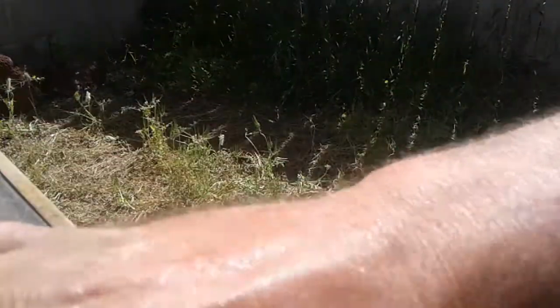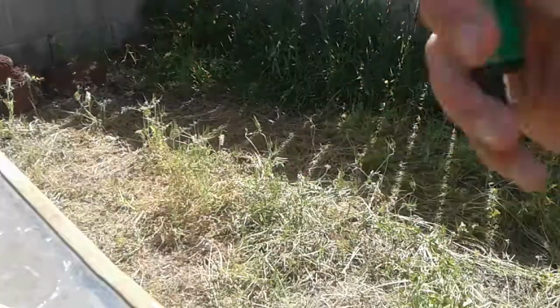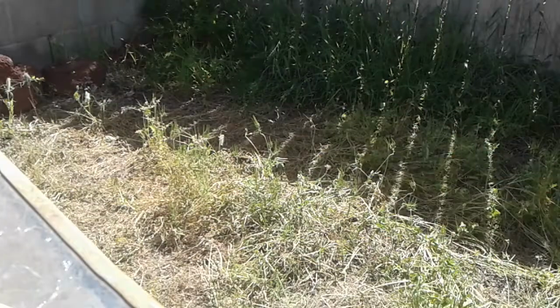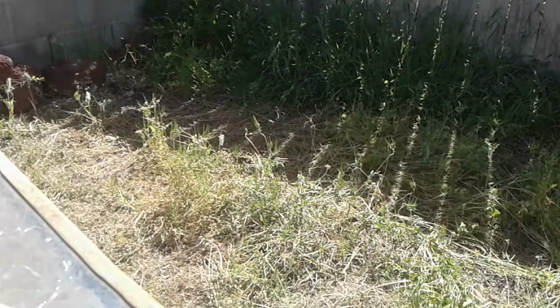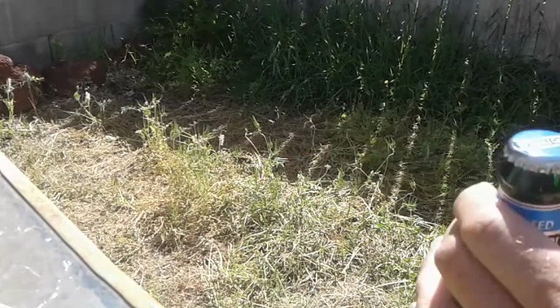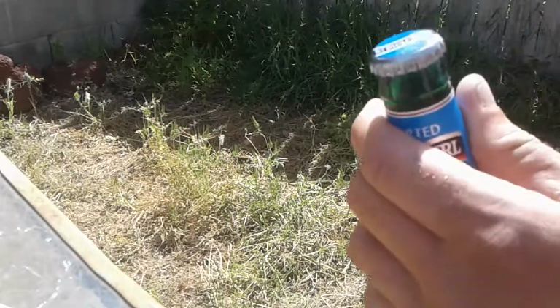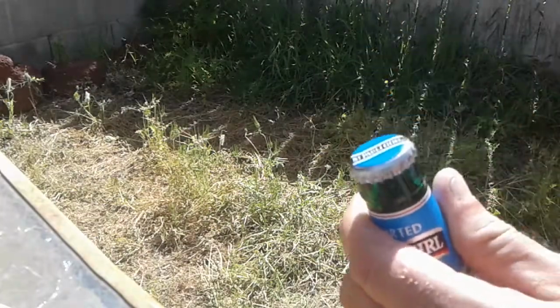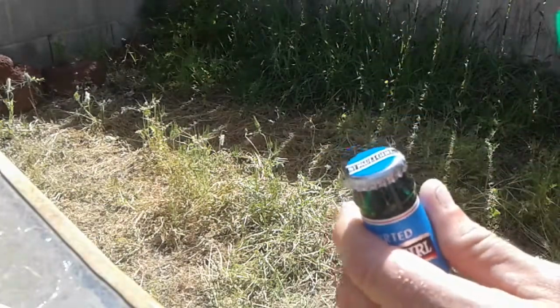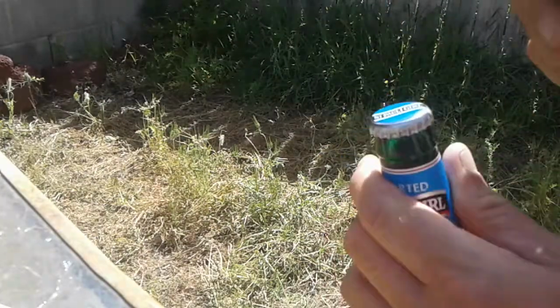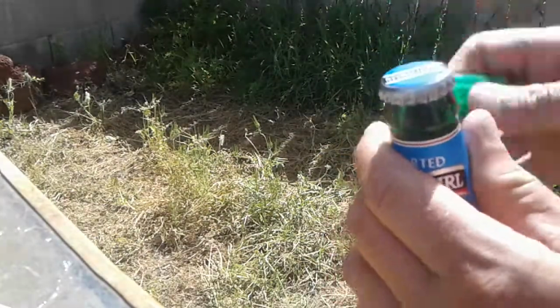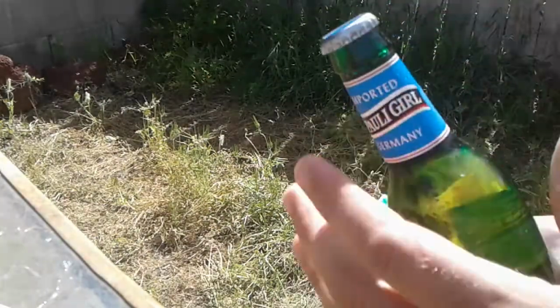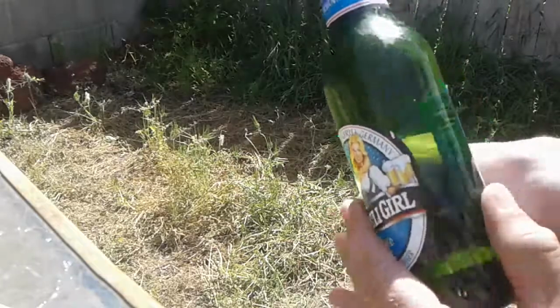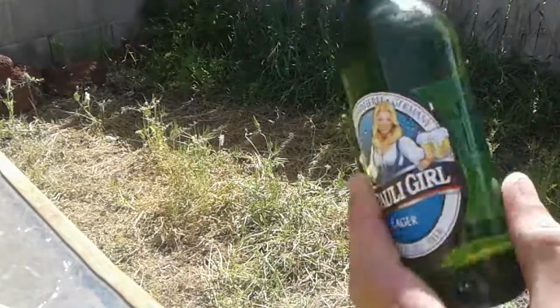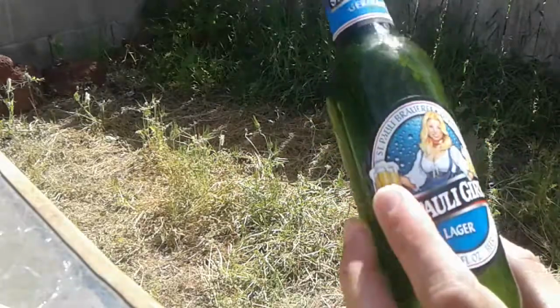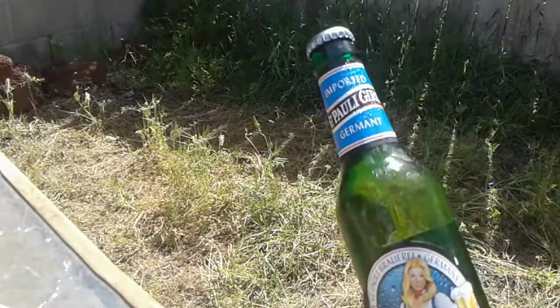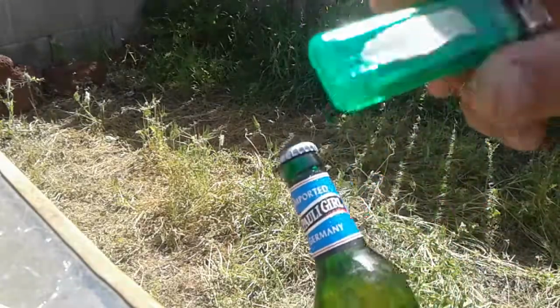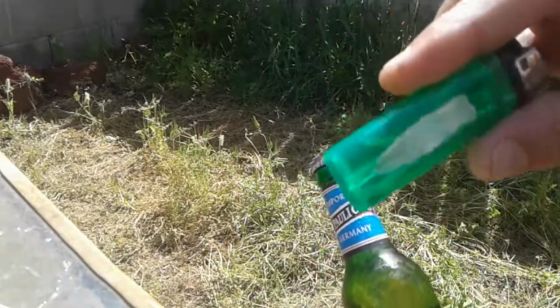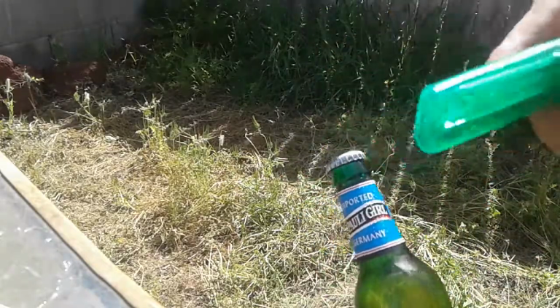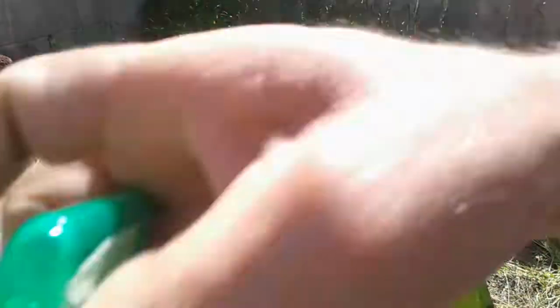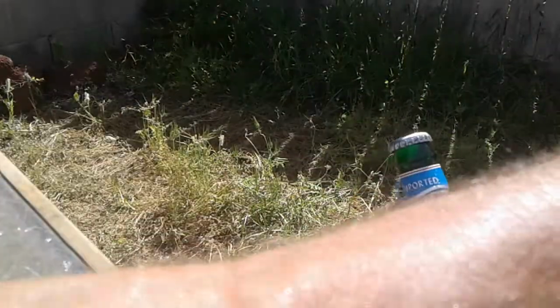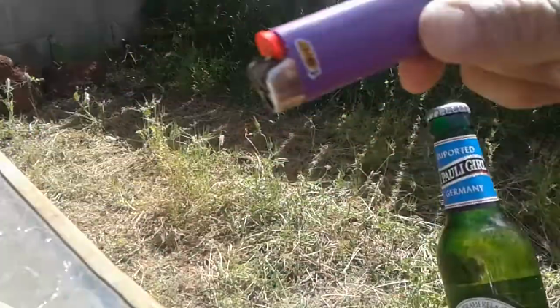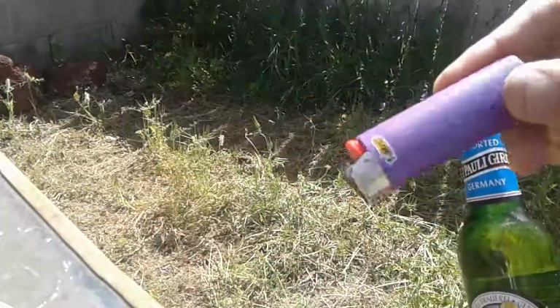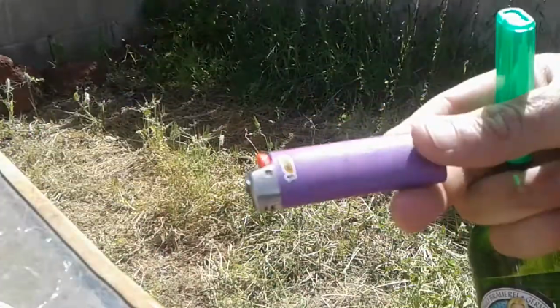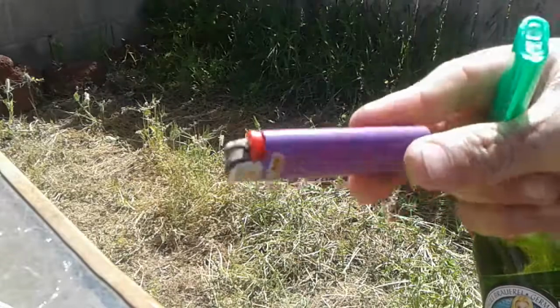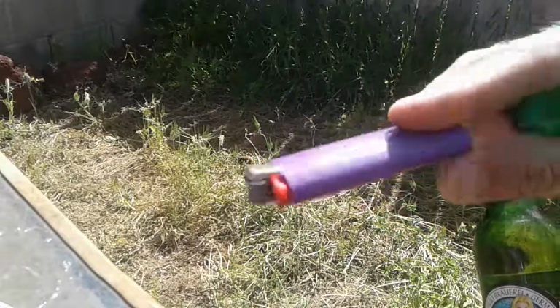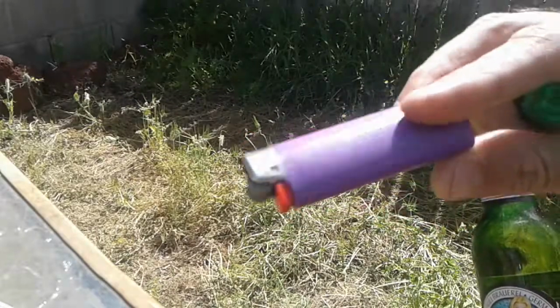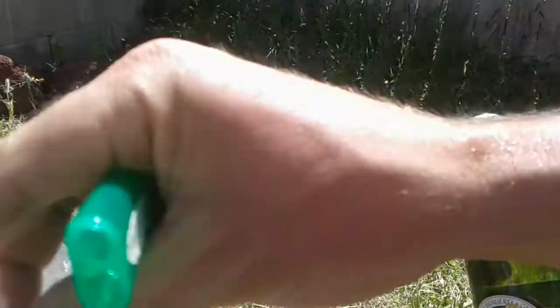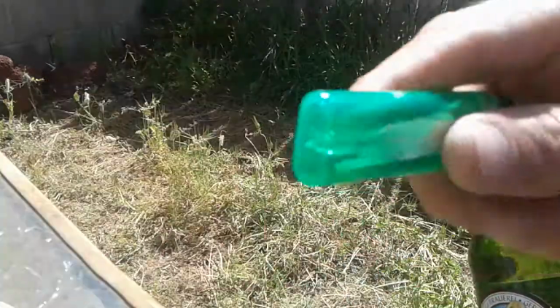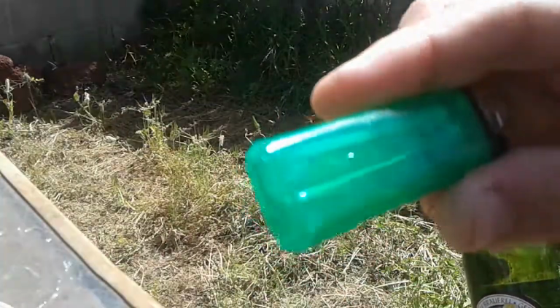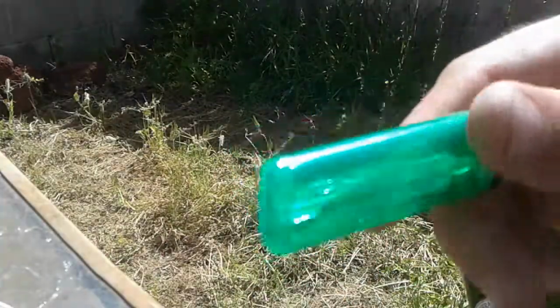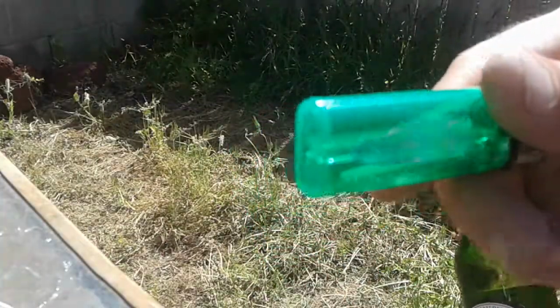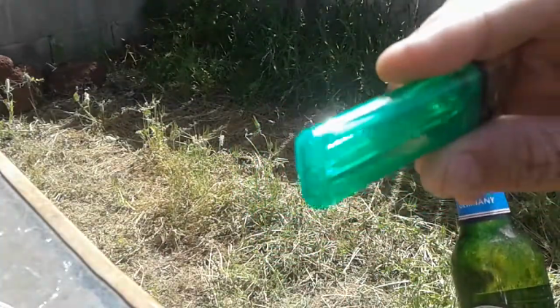I'm gonna teach you how to open a beer bottle — a real one, a German beer bottle — because they're a lot harder to open with a lighter. You can use any lighter; Bics actually work better. I'm gonna show you both but I'm gonna do this one first.